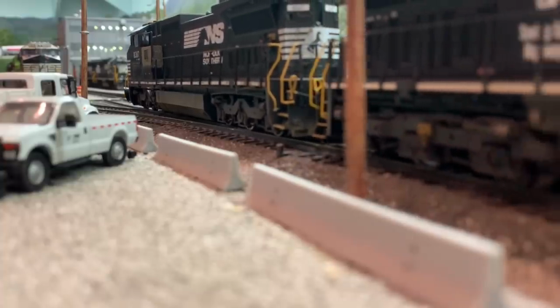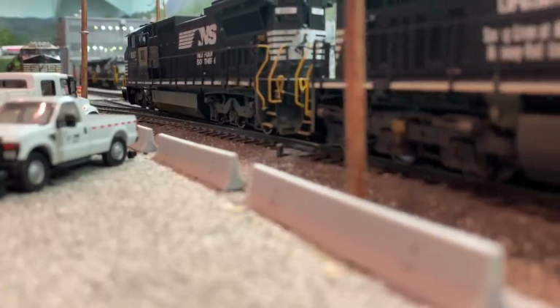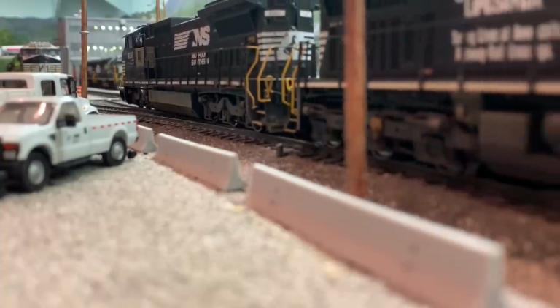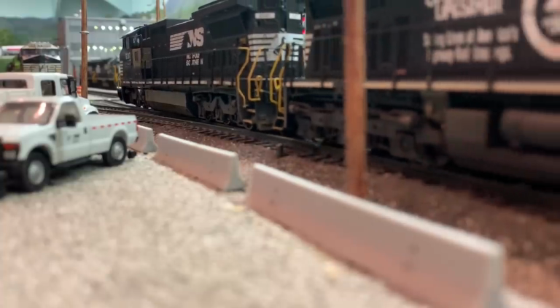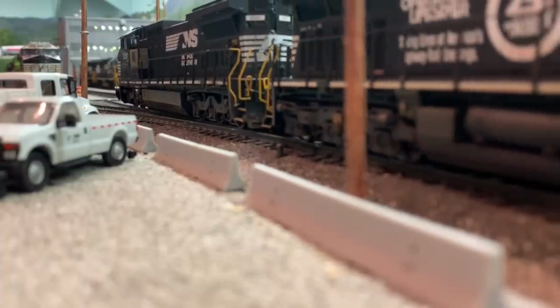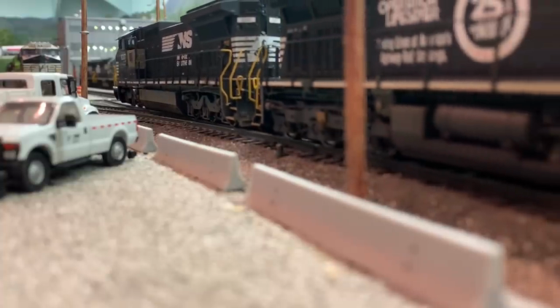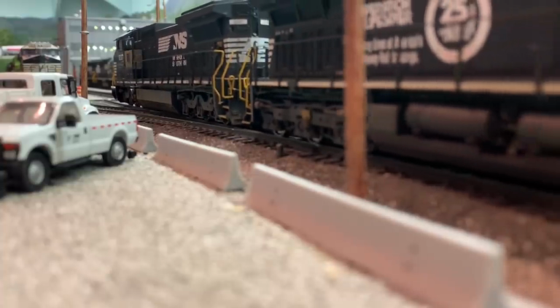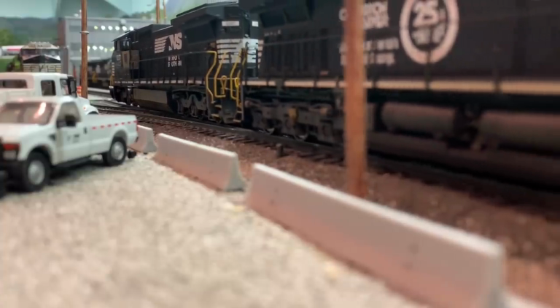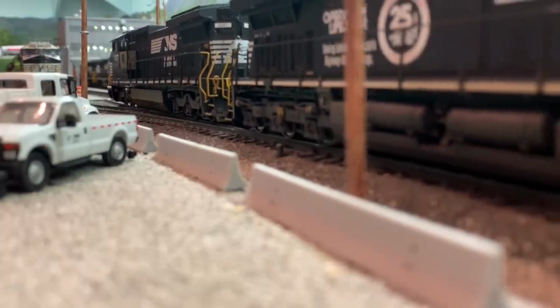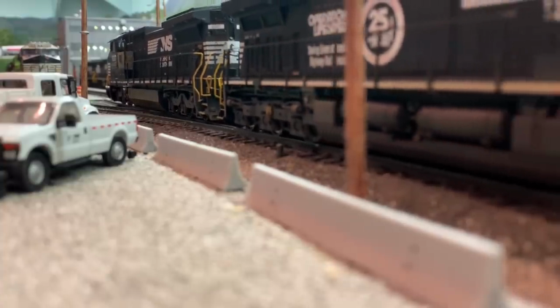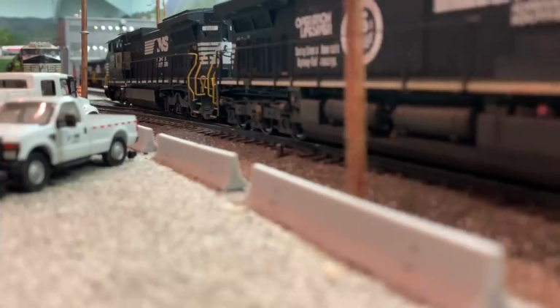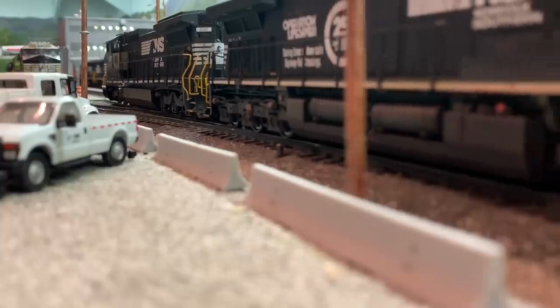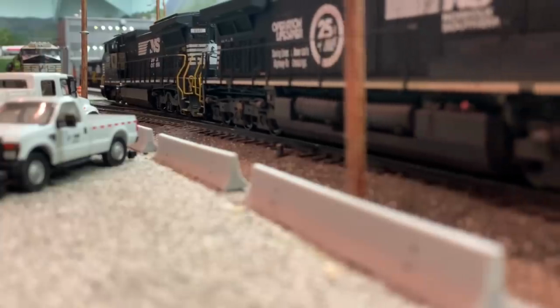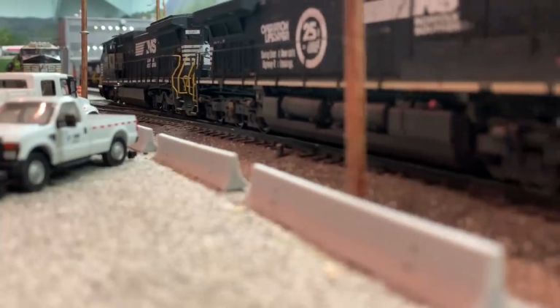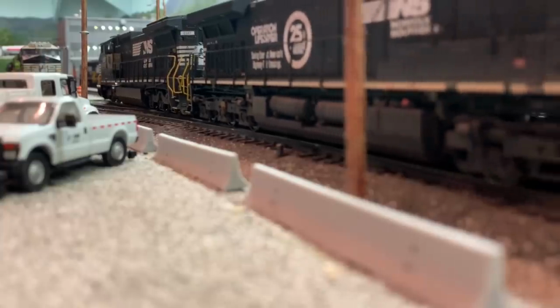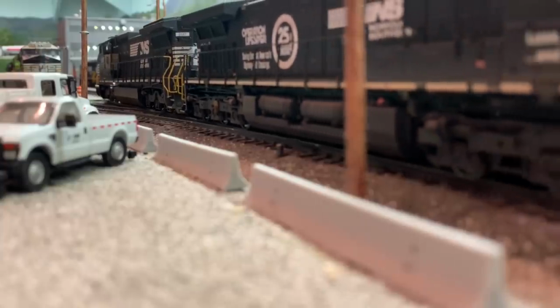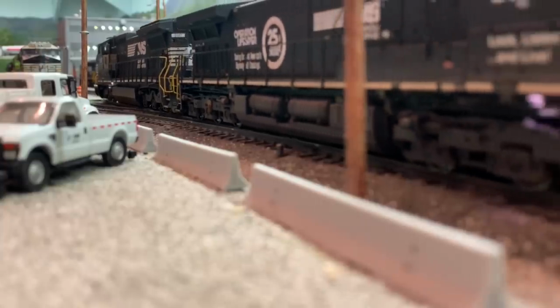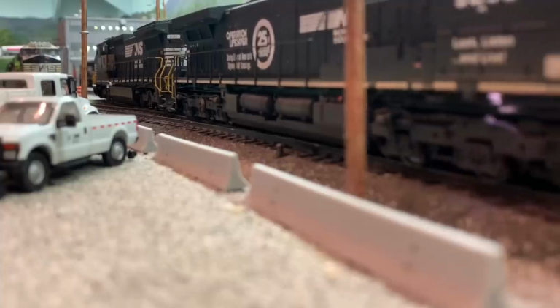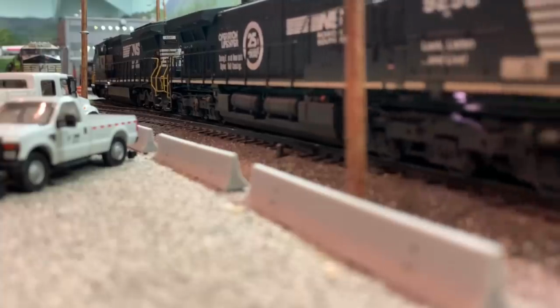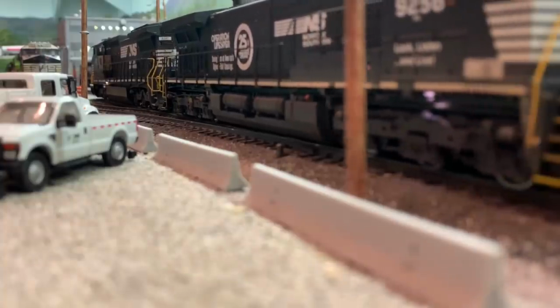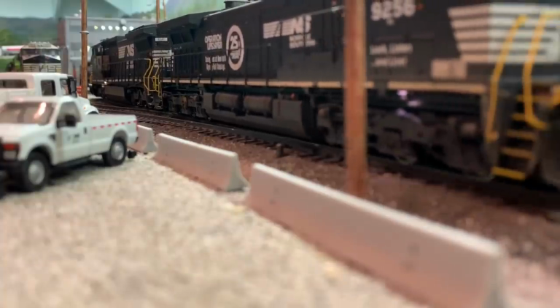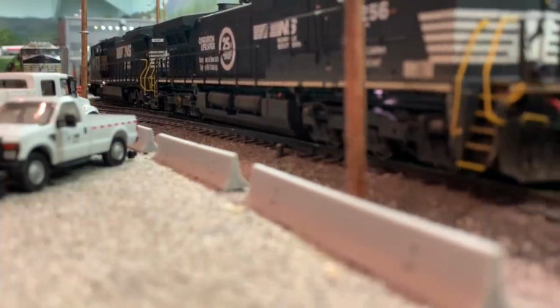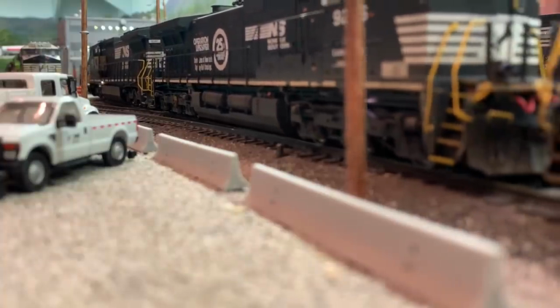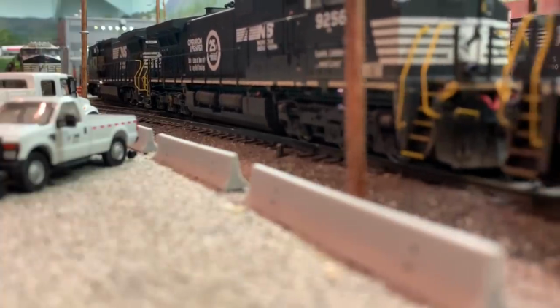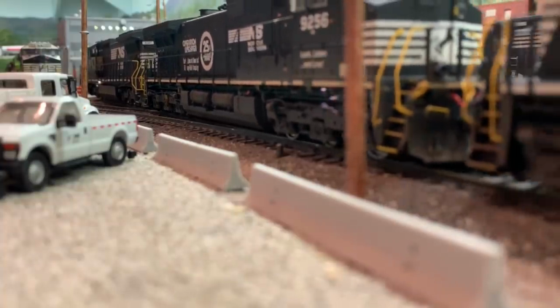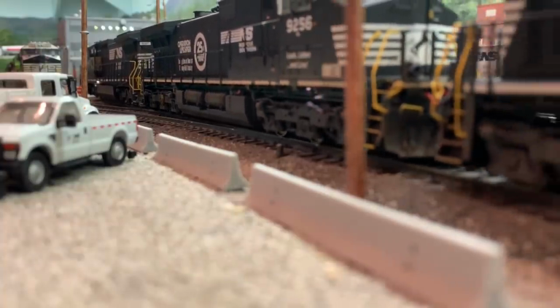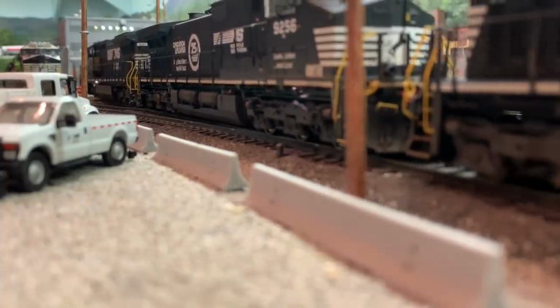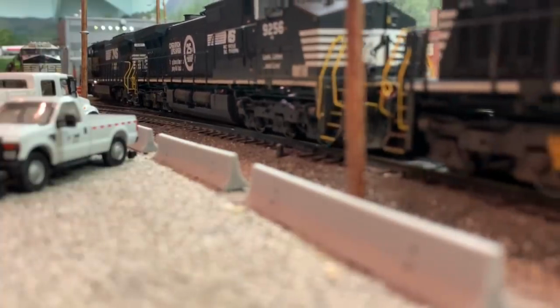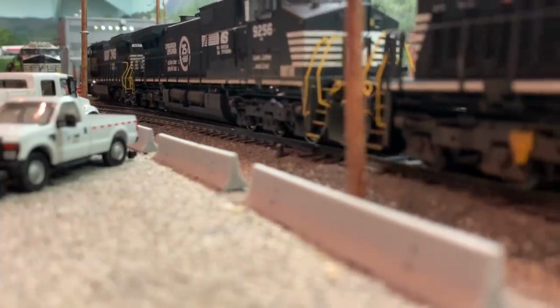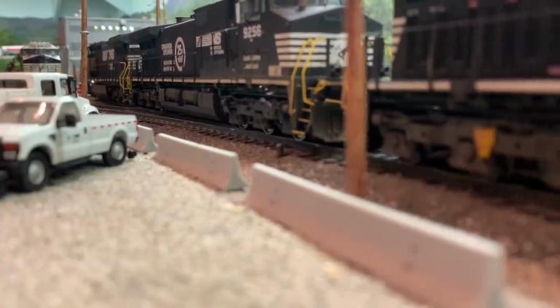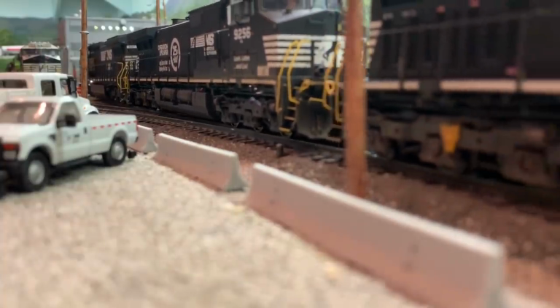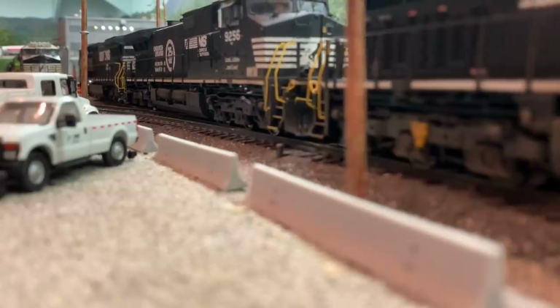The crew is done with their assignment. They're going to take the power back to the shop, tie them down, turn off the locomotives, and that'll be it for today. I hope you enjoyed learning a little bit about operations and how we run locals here on the layout. Until next time, thanks for watching.